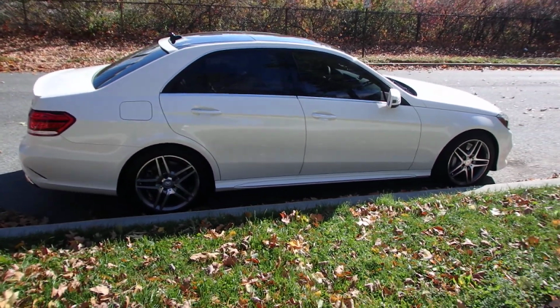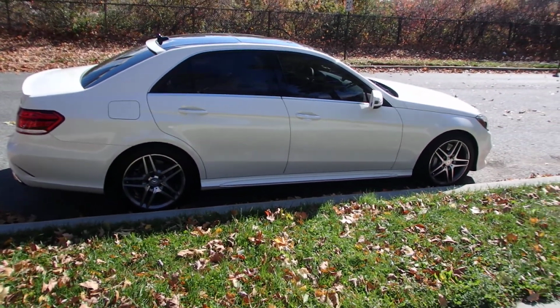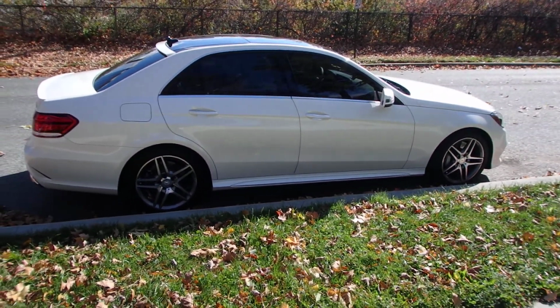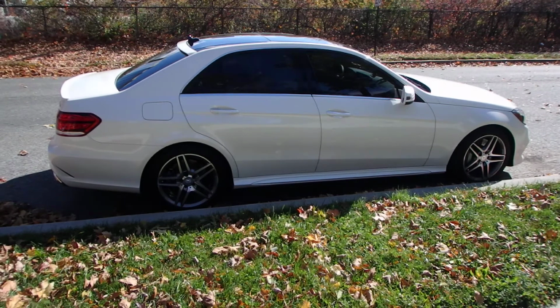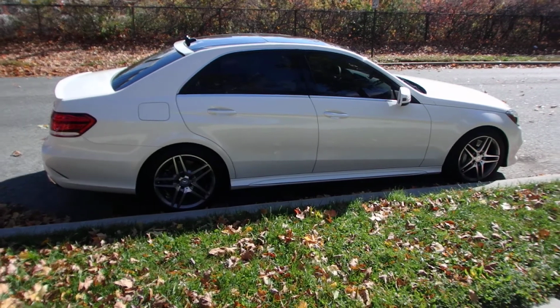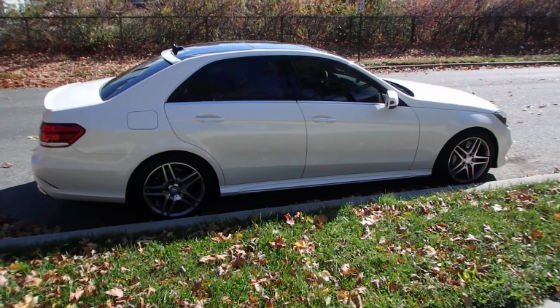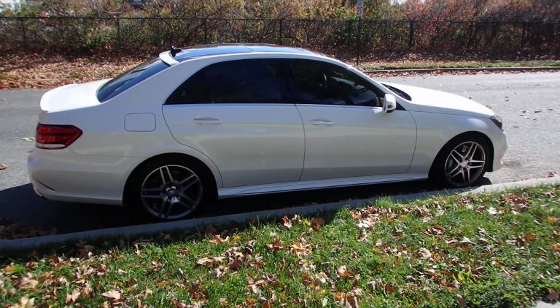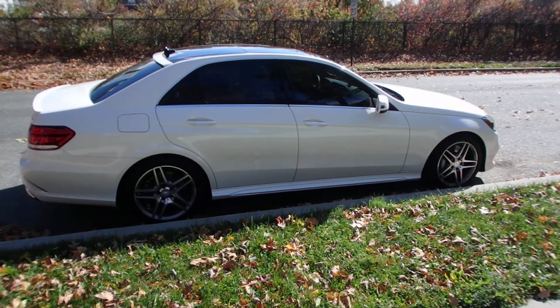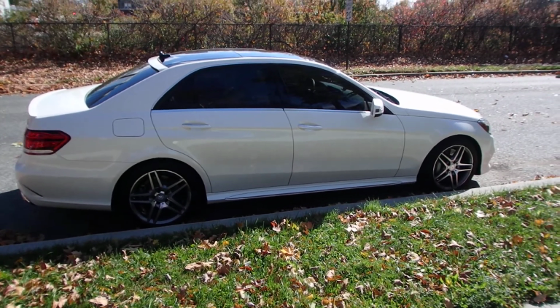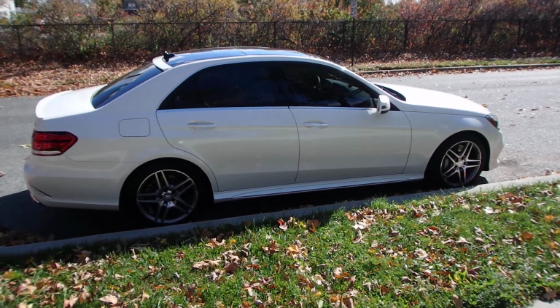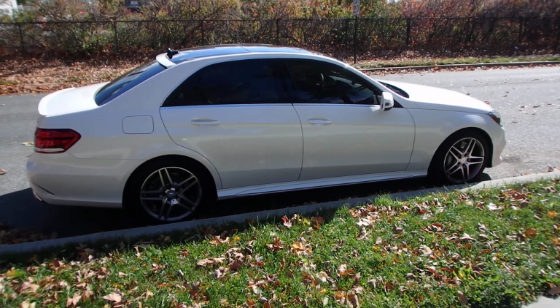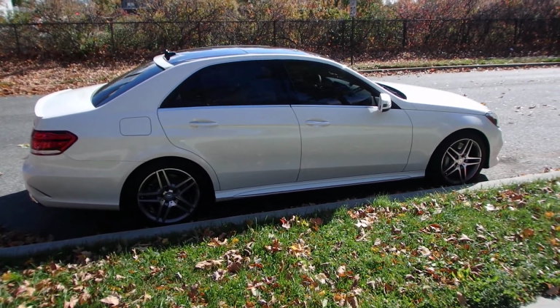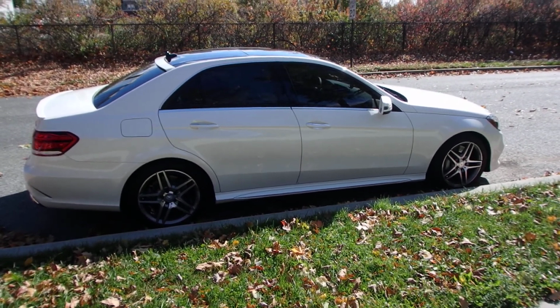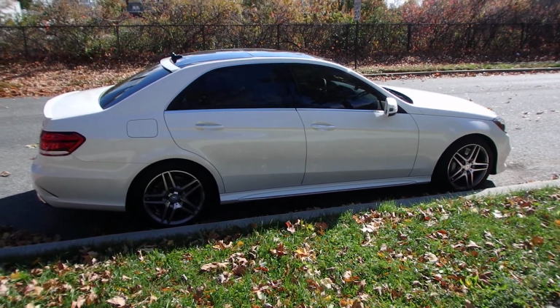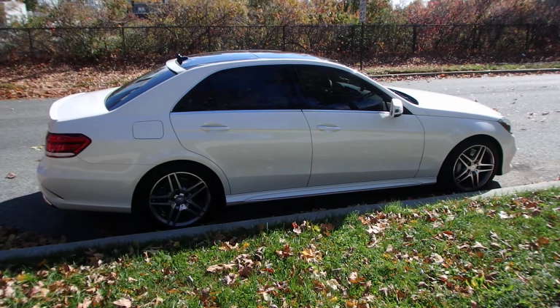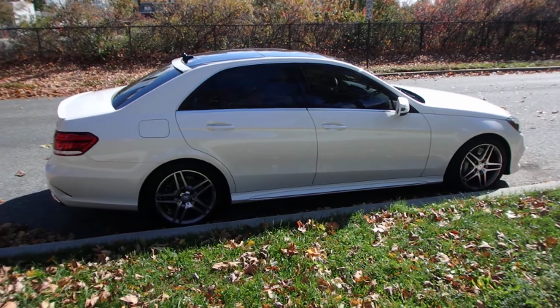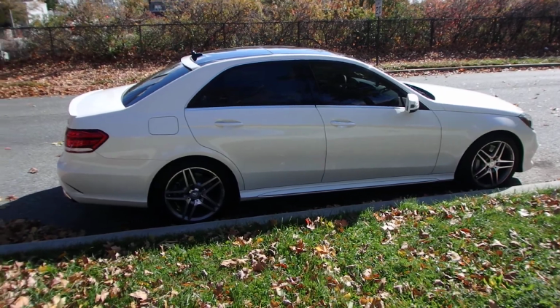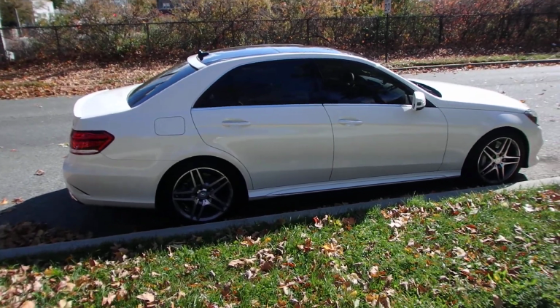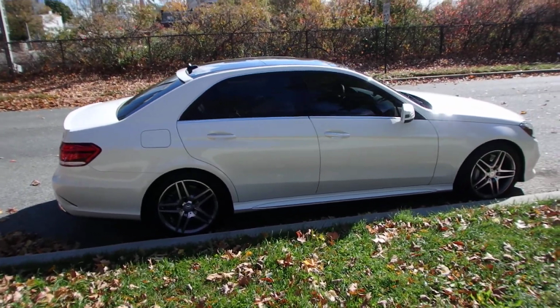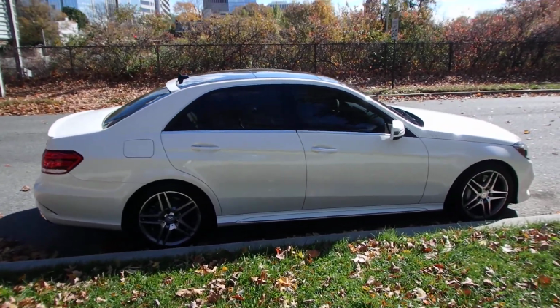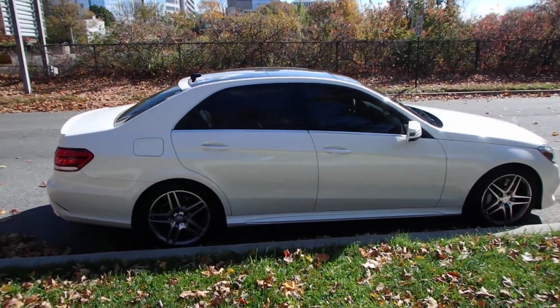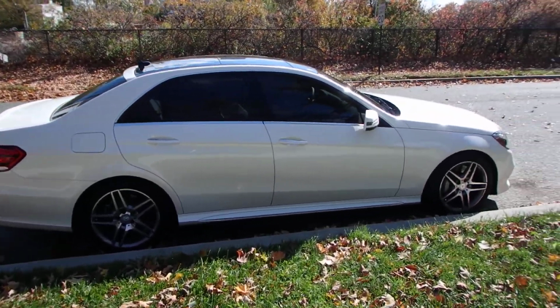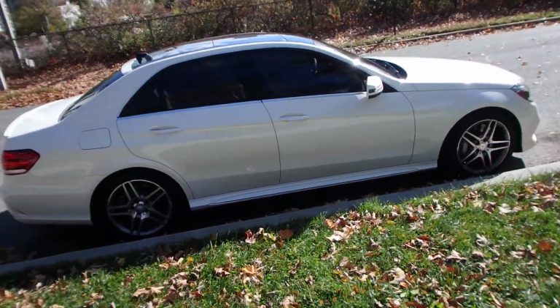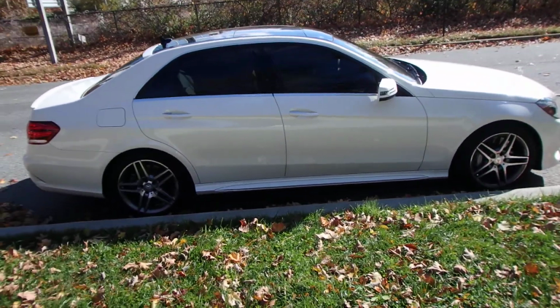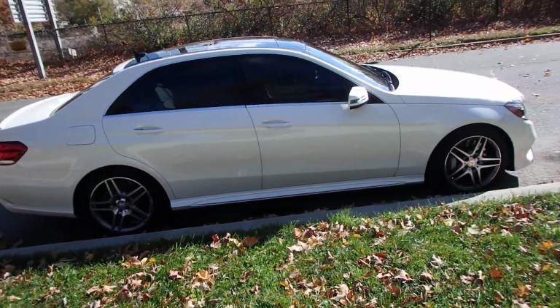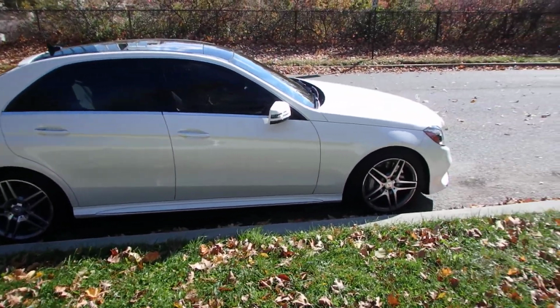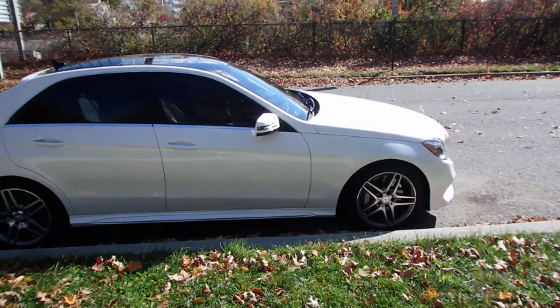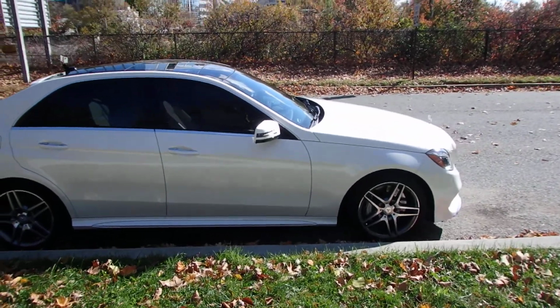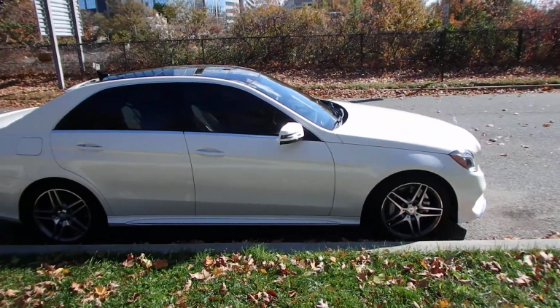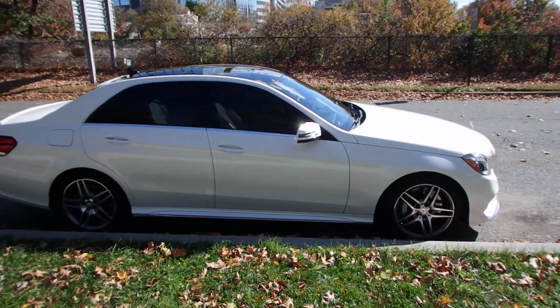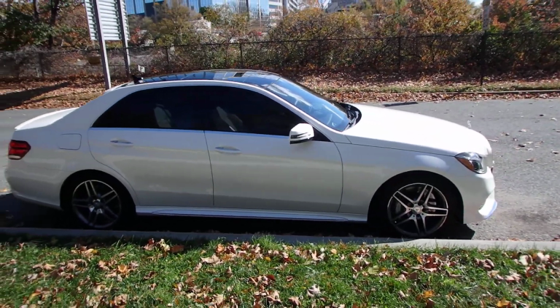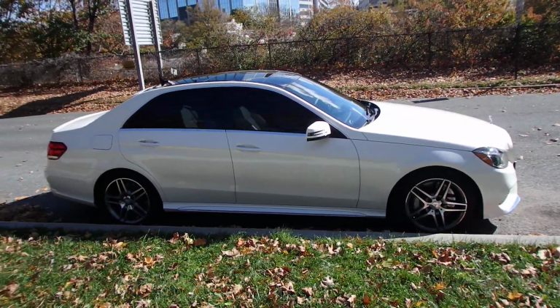I've taken it already to its limits and it's very, very nice. The sport button is really a sport button. I've had this car for a week now and I've just filled it up after eight days, so that's not bad at all.